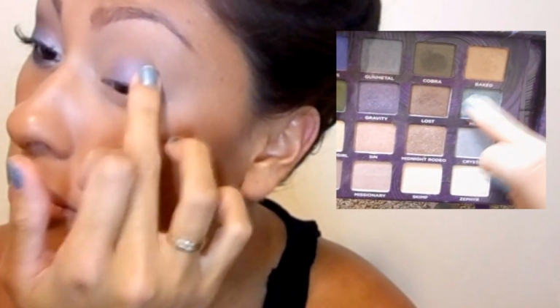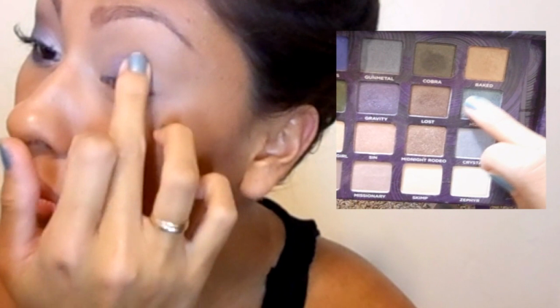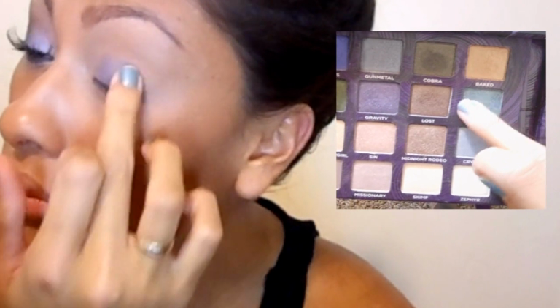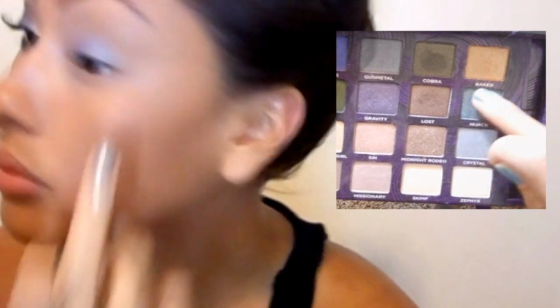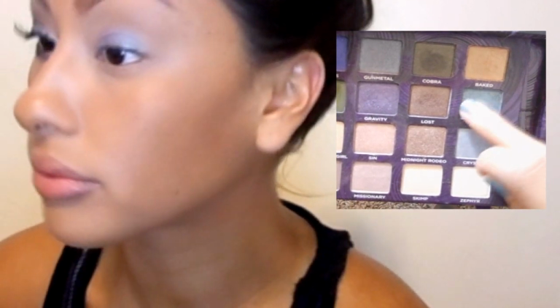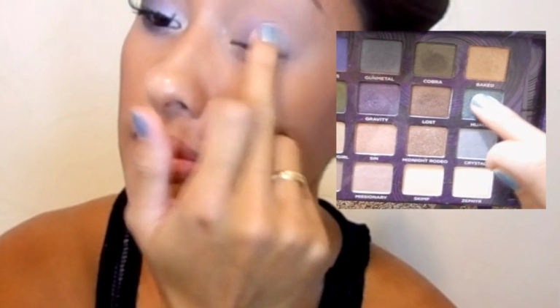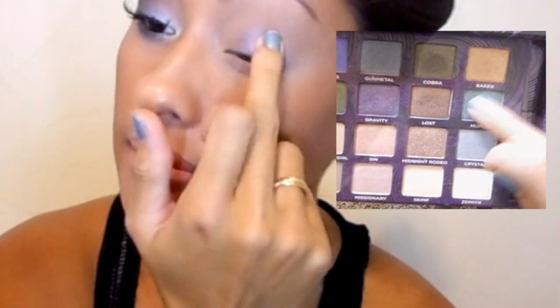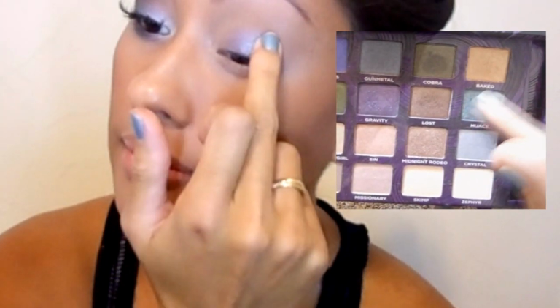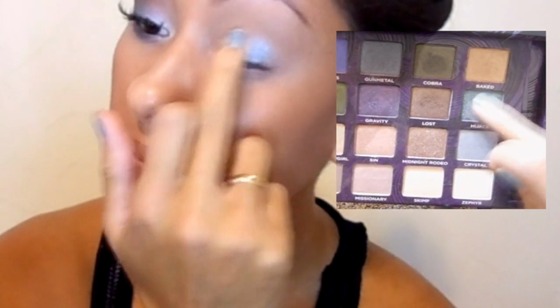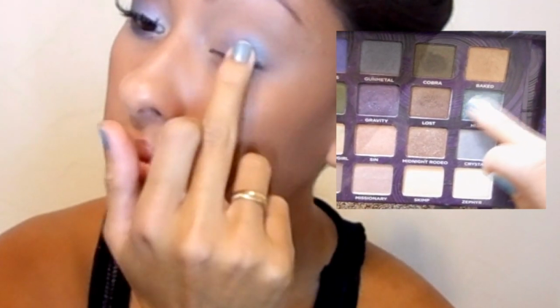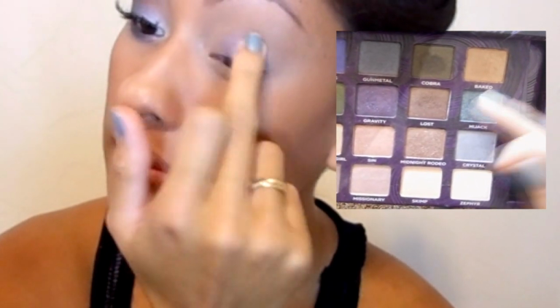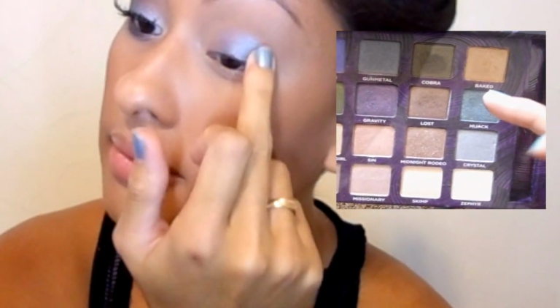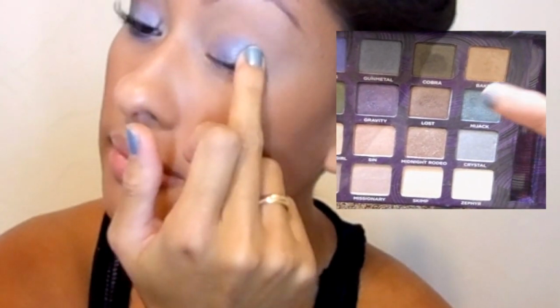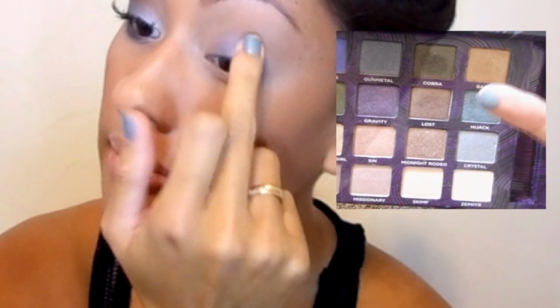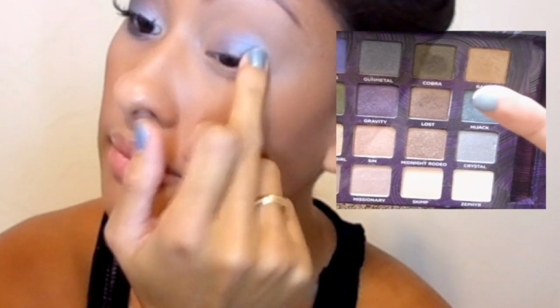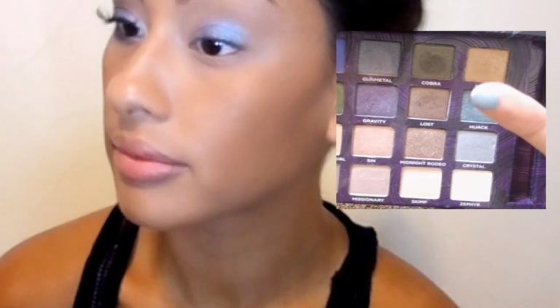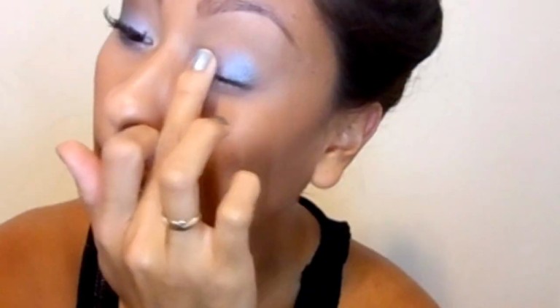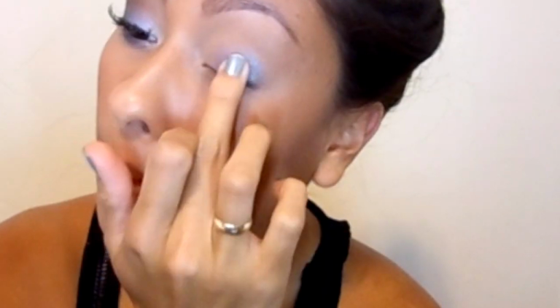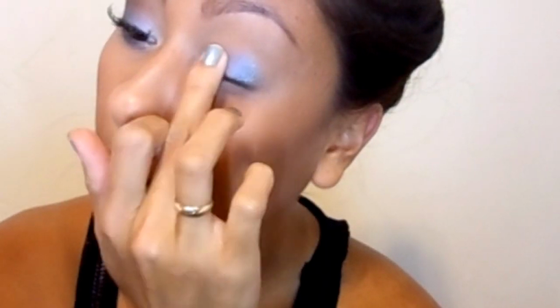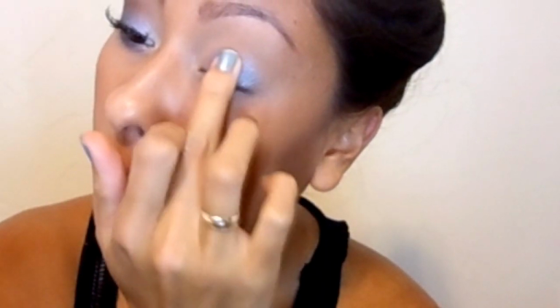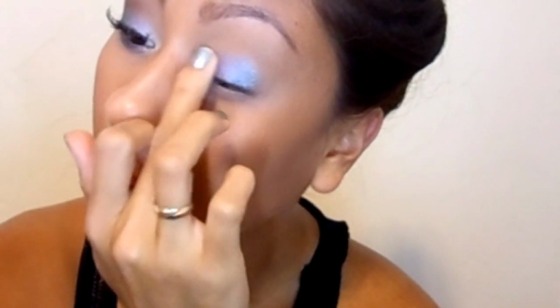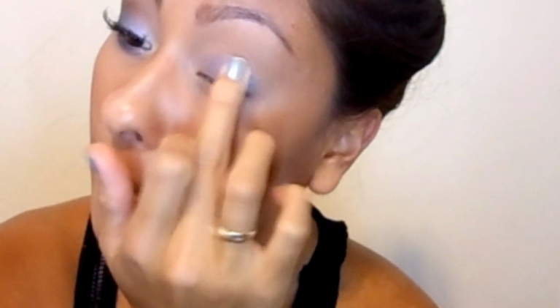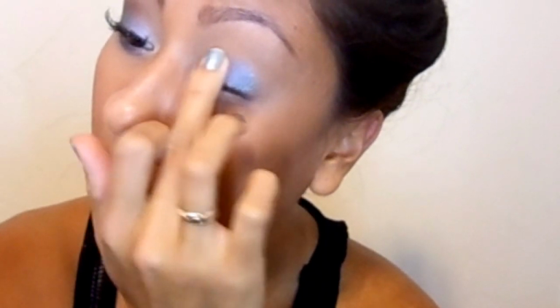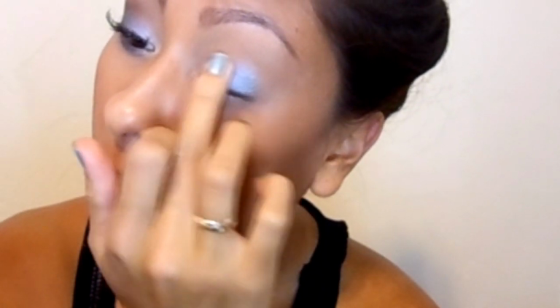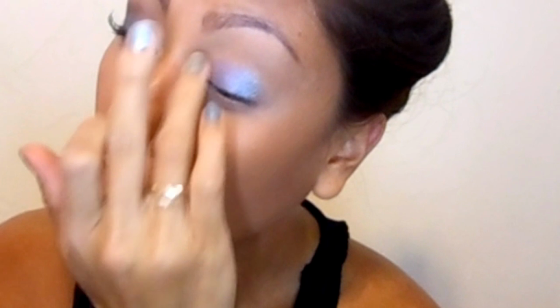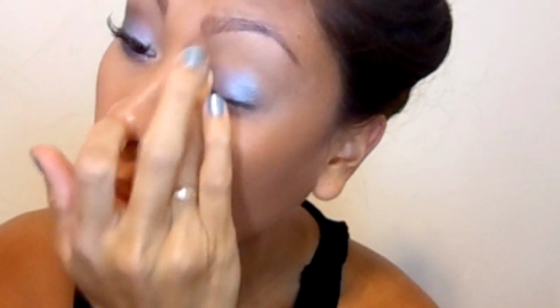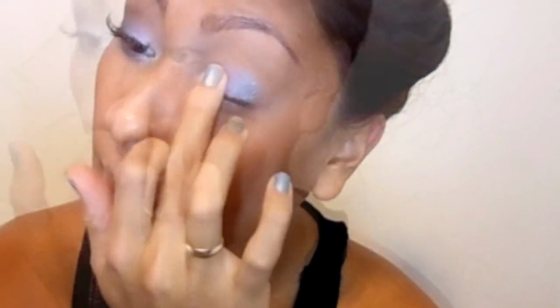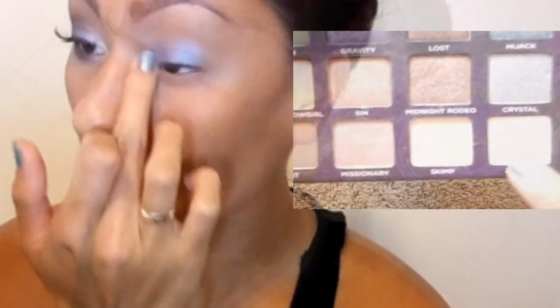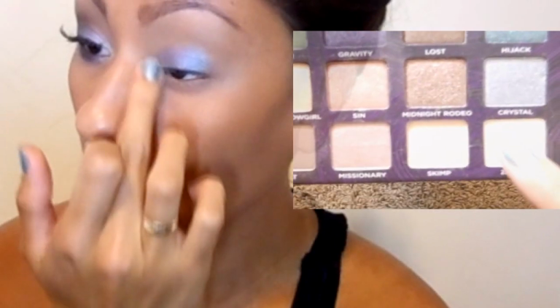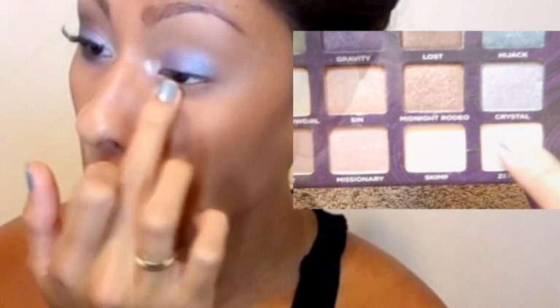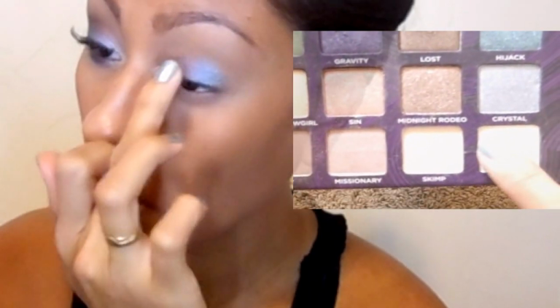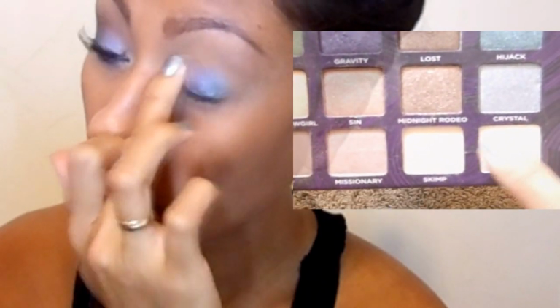Next, I am going to take this blue color that's in the Urban Decay Book of Shadows and put it on the outer corner and in the middle of my eye. And I'm just patting the two colors together so they transition nicely between.